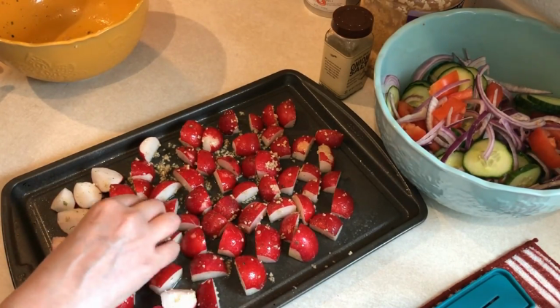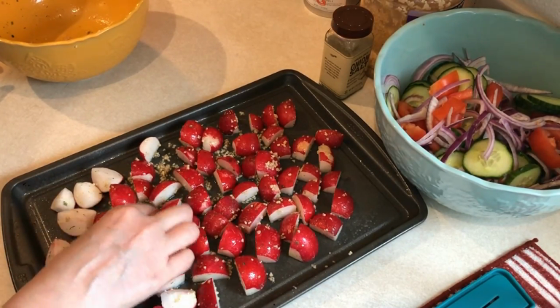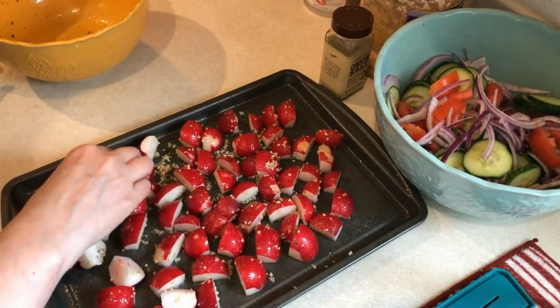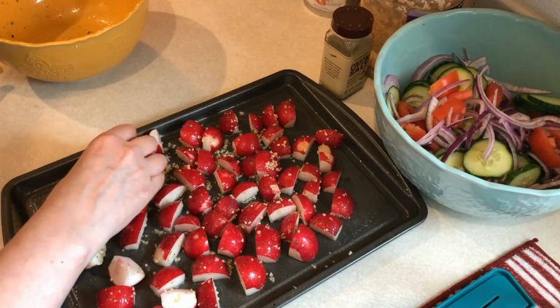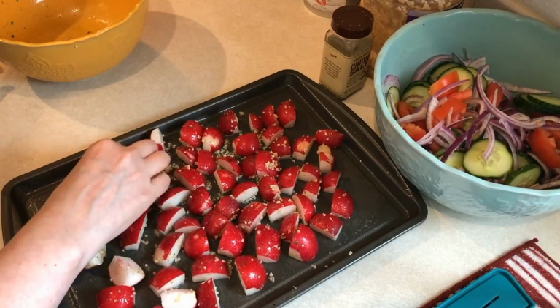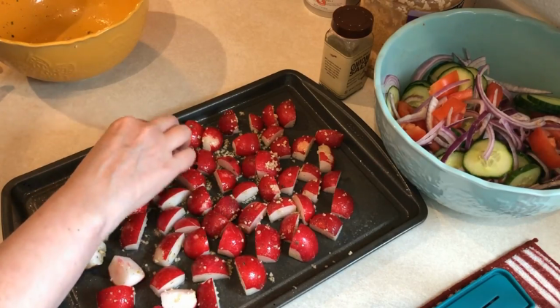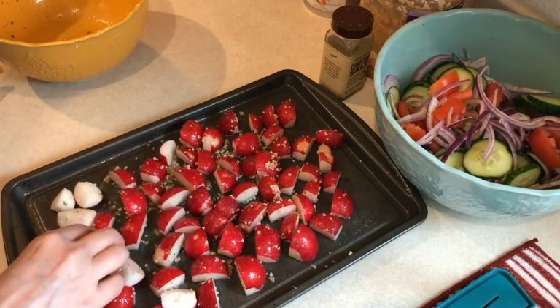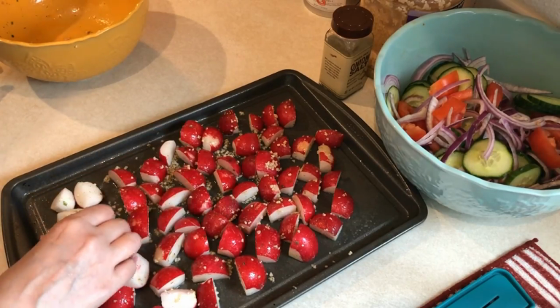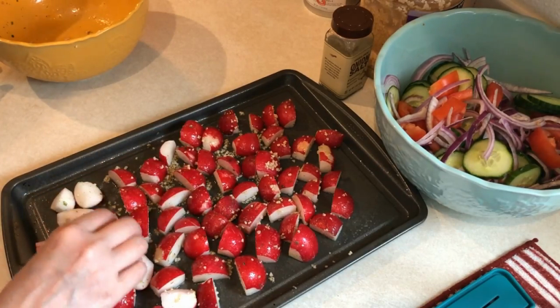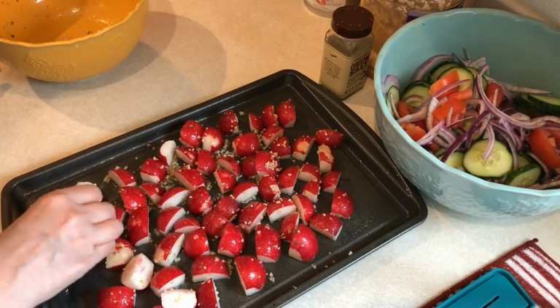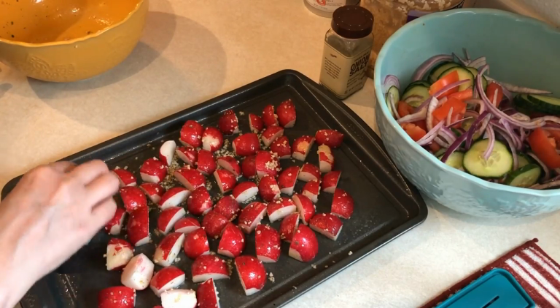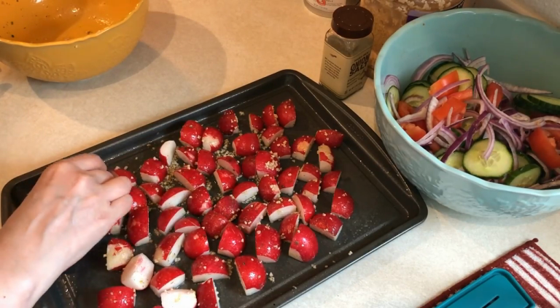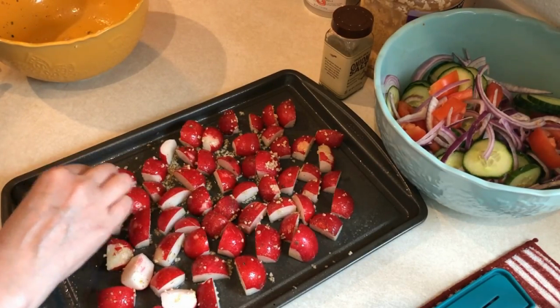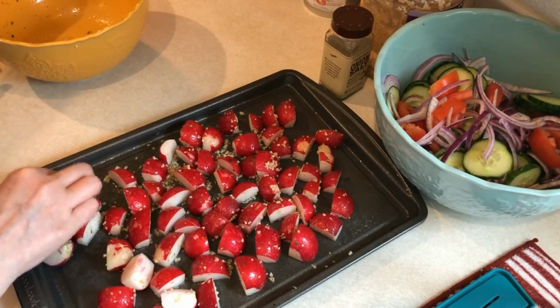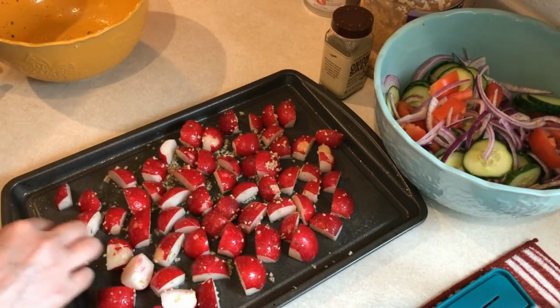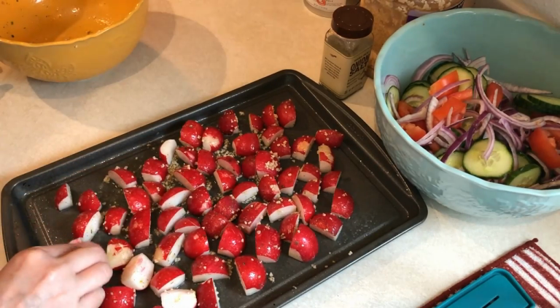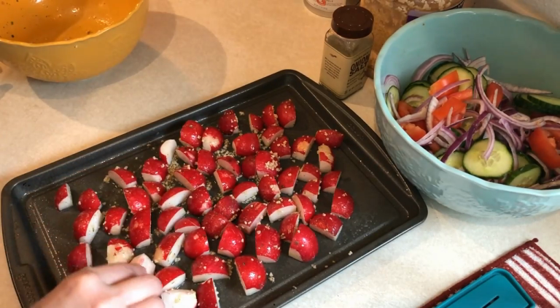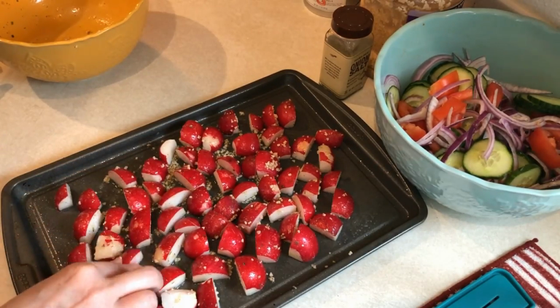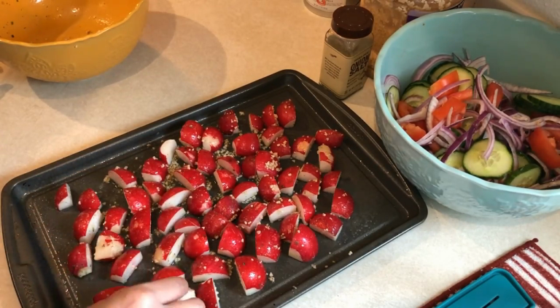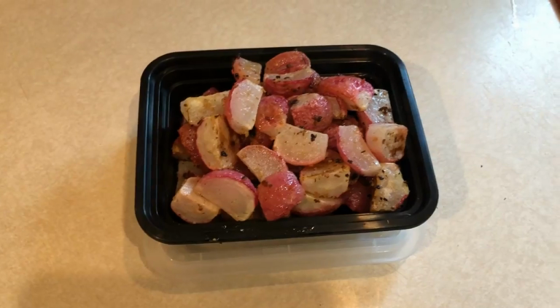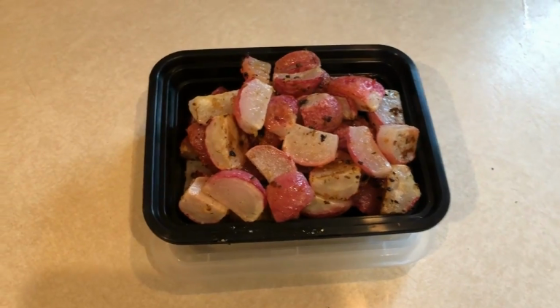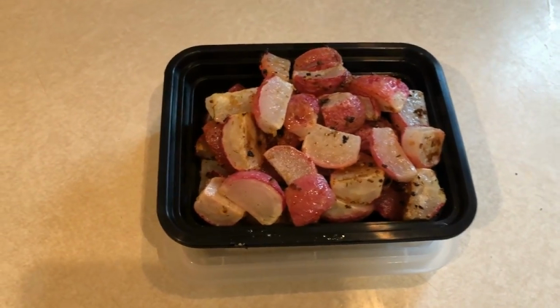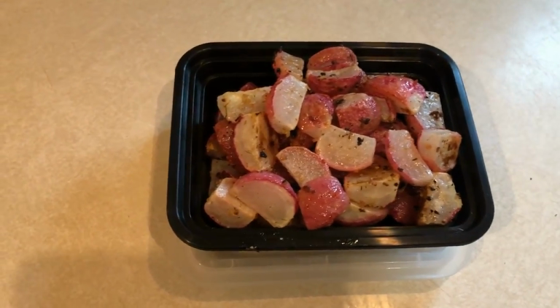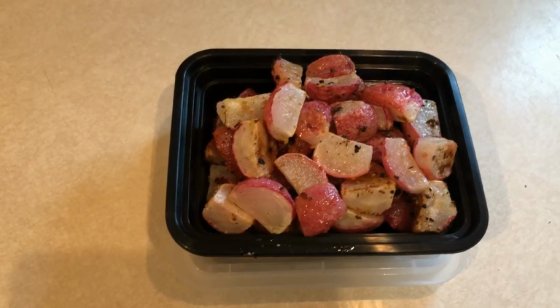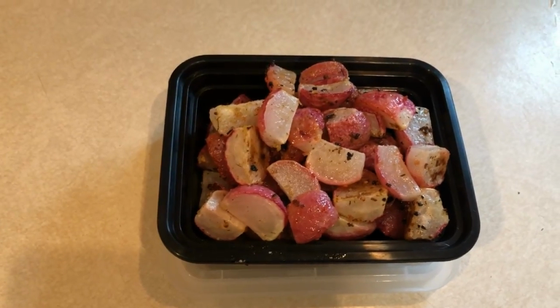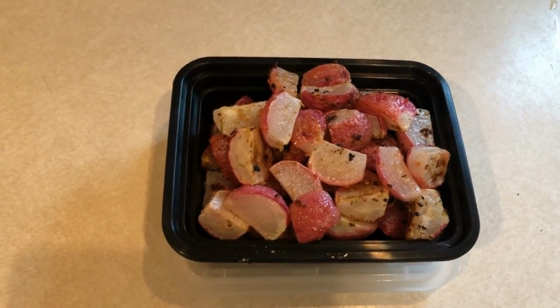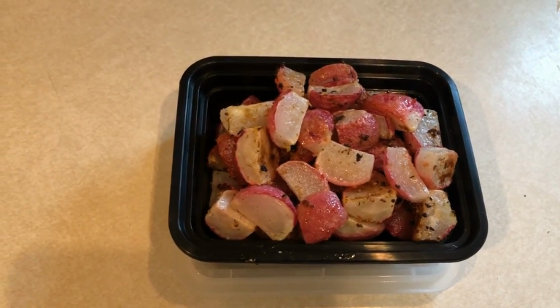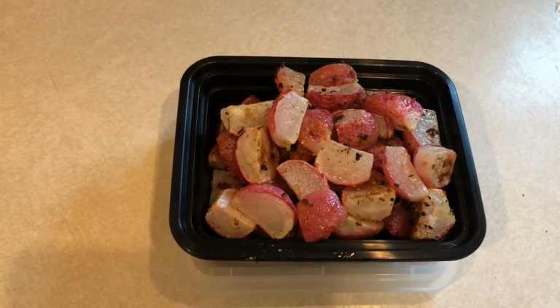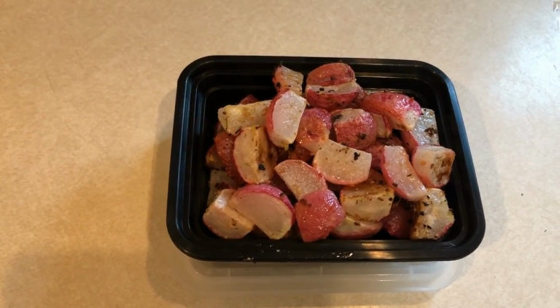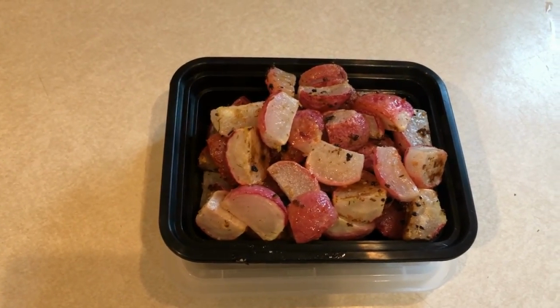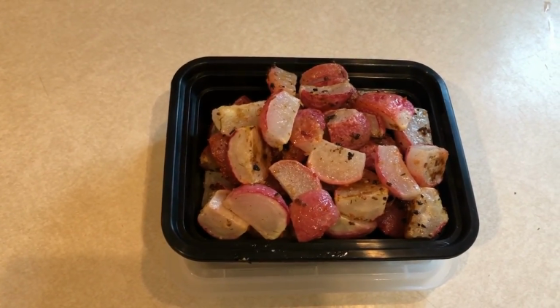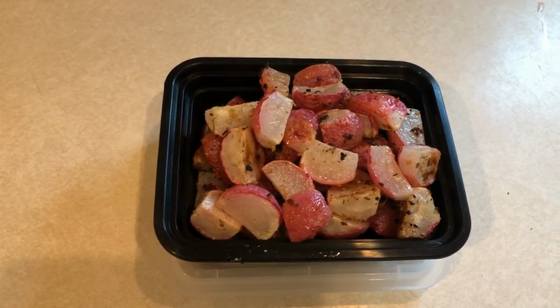And here is what they ended up looking like. They got nice and crispy and they are so, so sweet. You guys would be amazed how sweet these turn out to be.